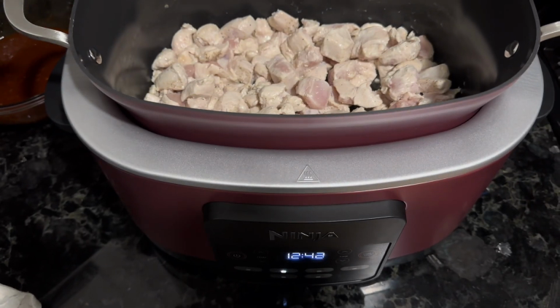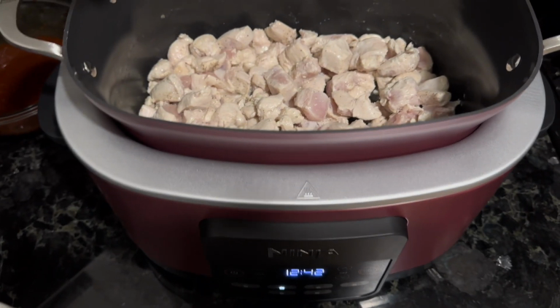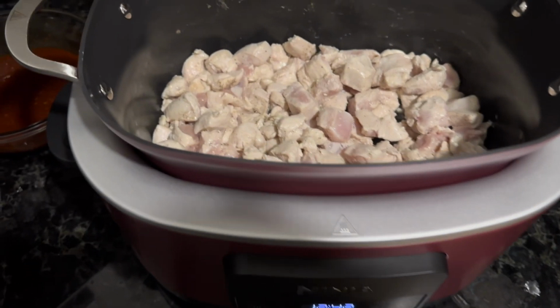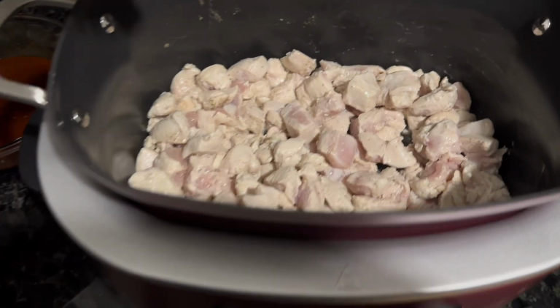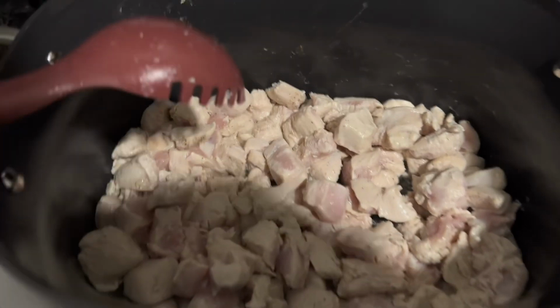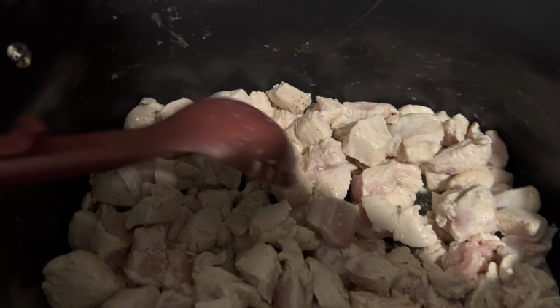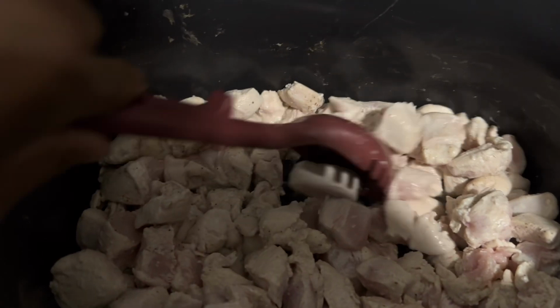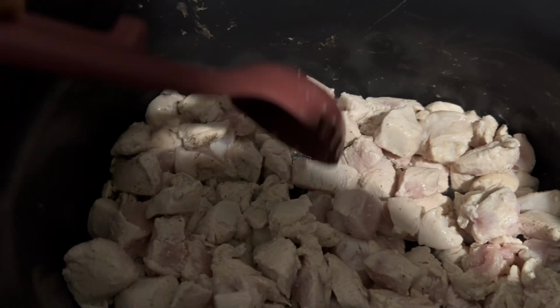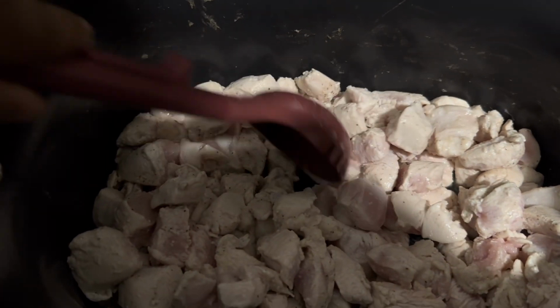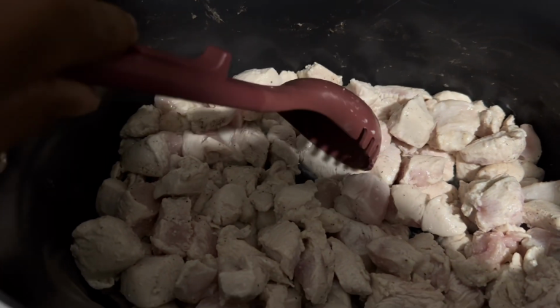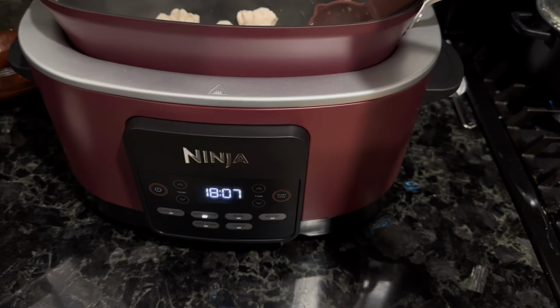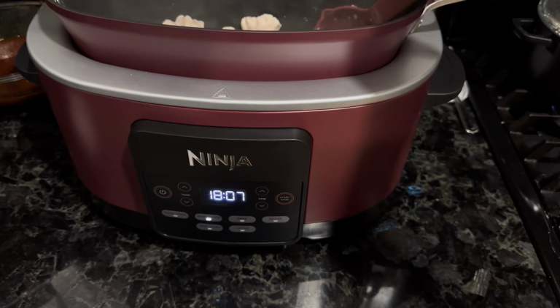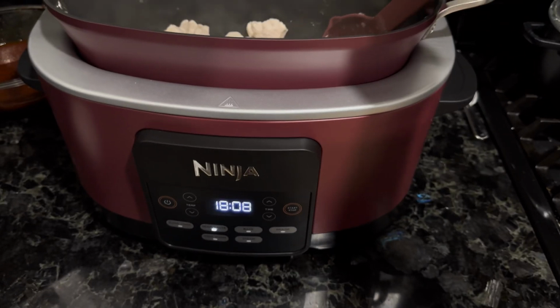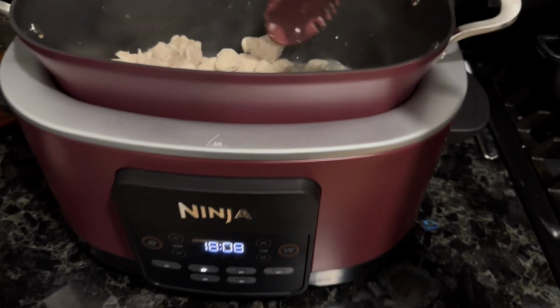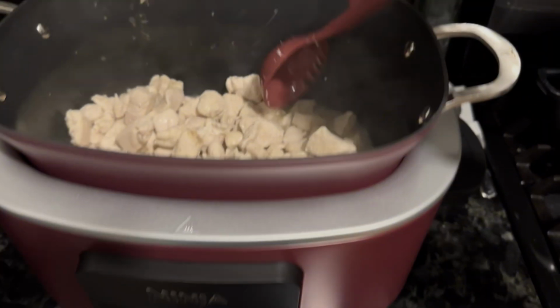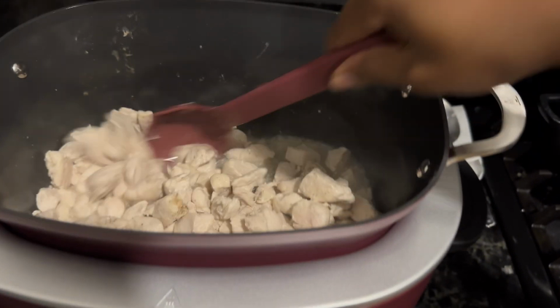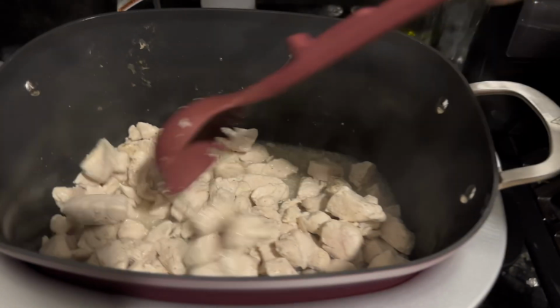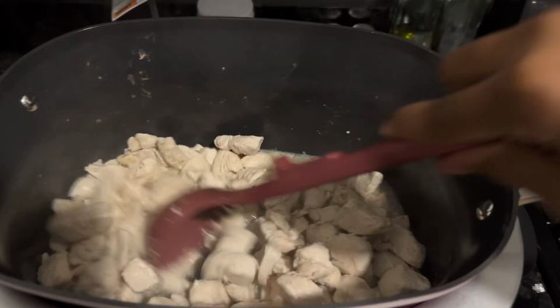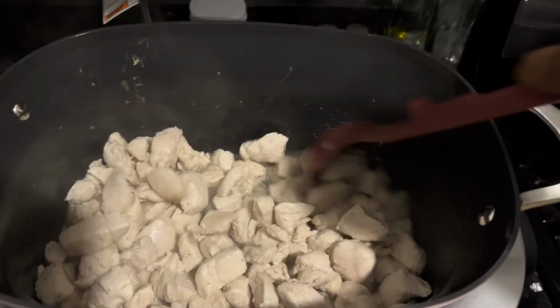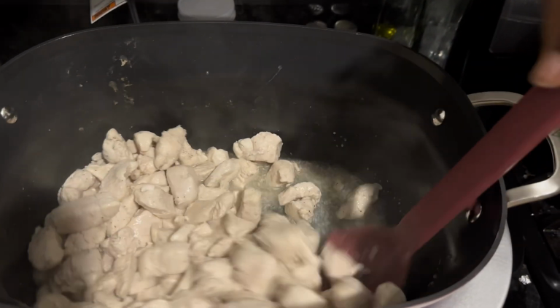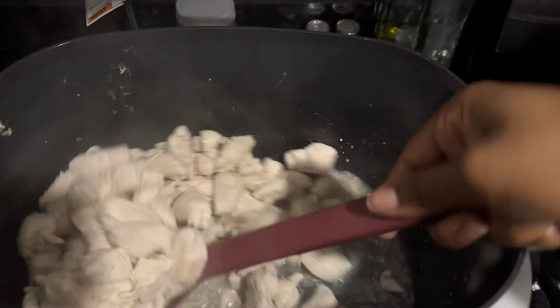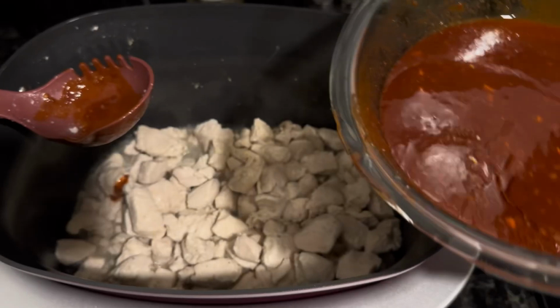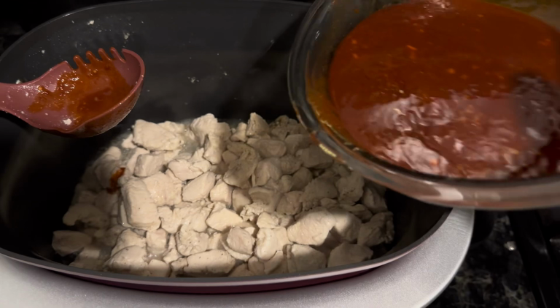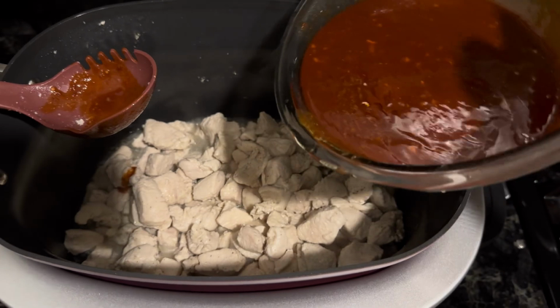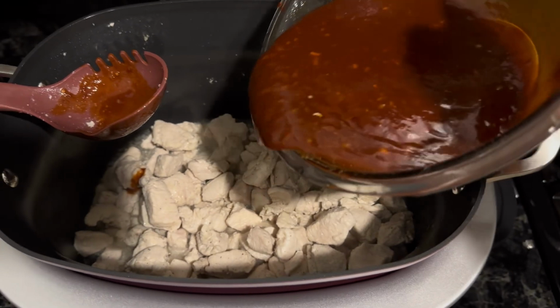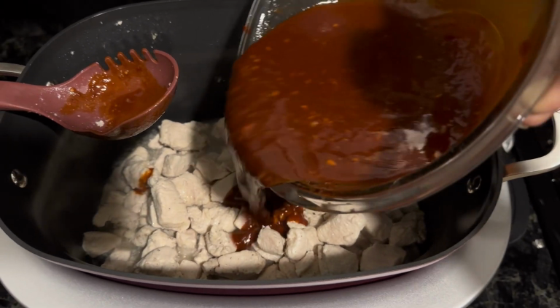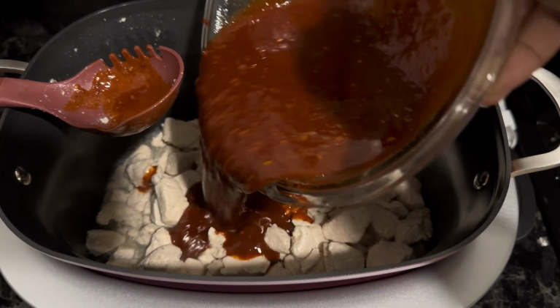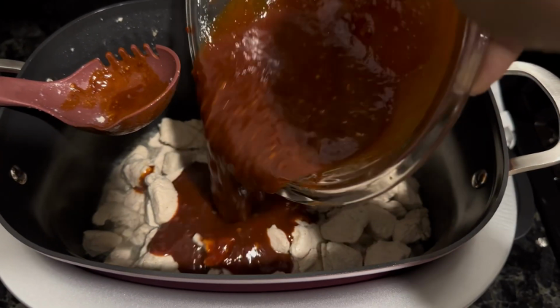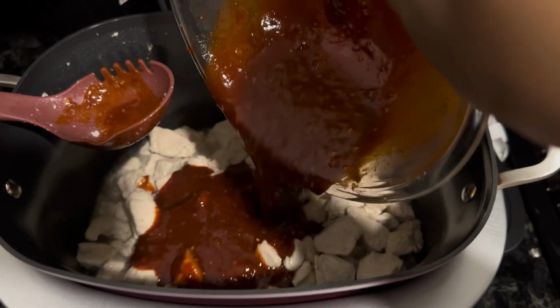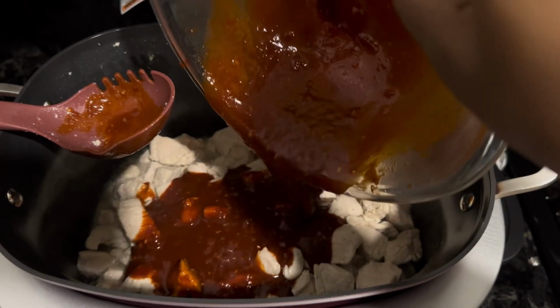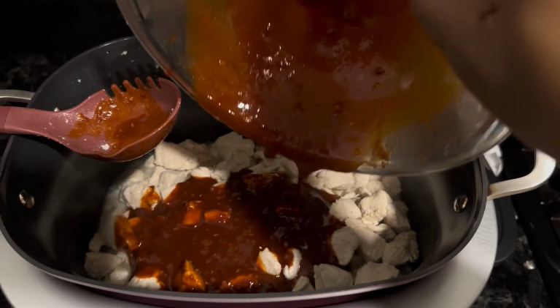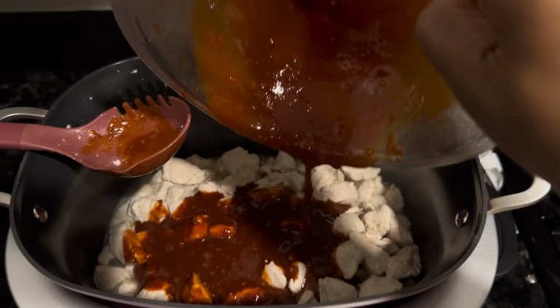After about 5 minutes of cooking time, my chicken was about halfway done, and 6 minutes later it was completely finished. I was so happy that I was able to cook four pounds of meat so easily.